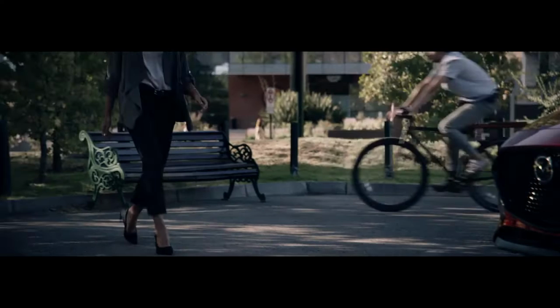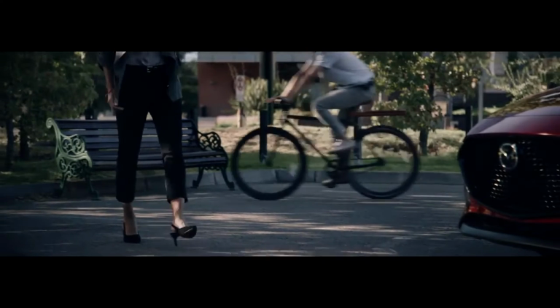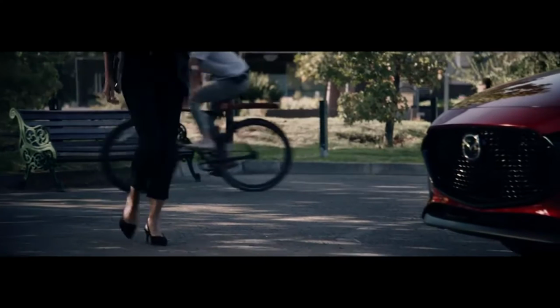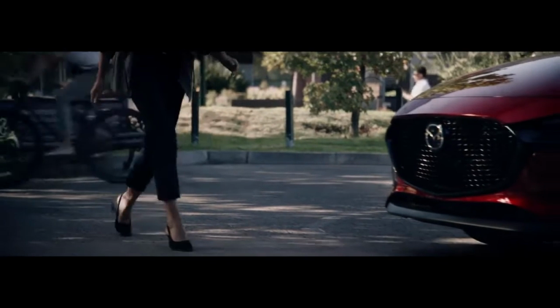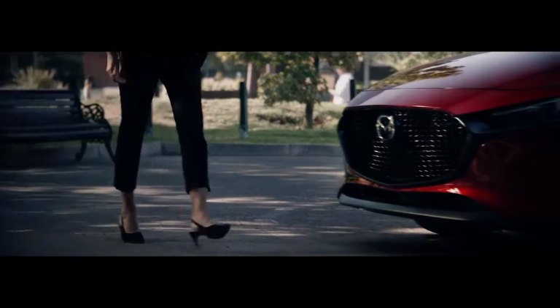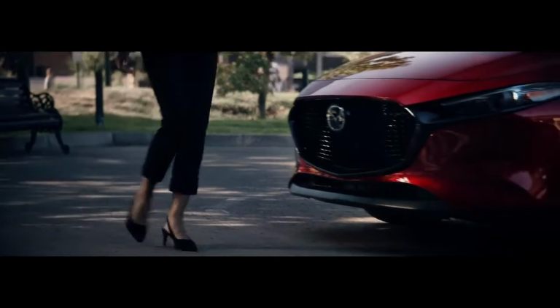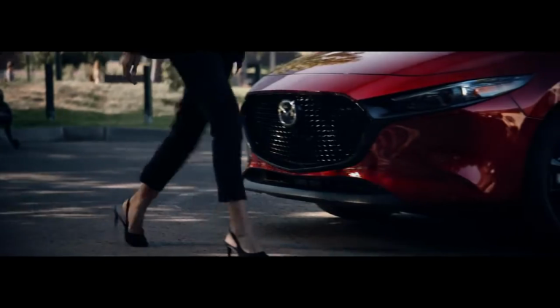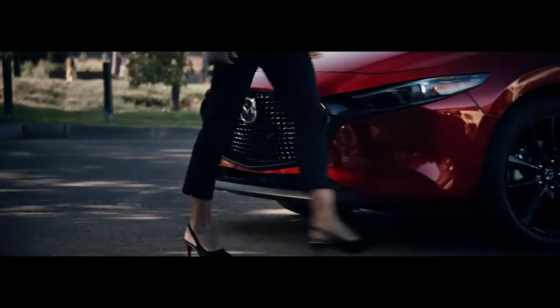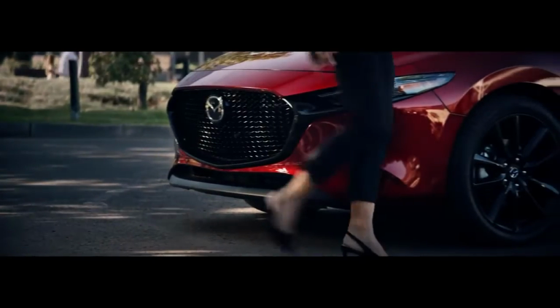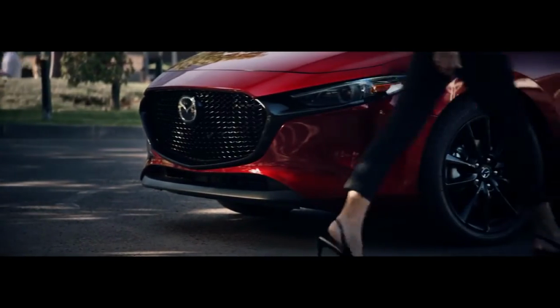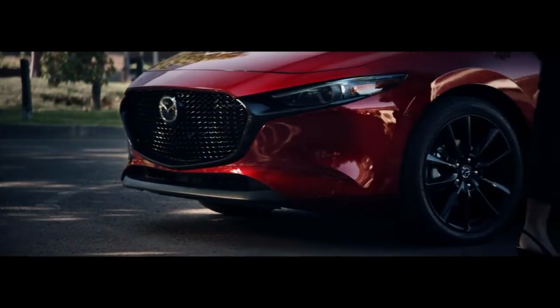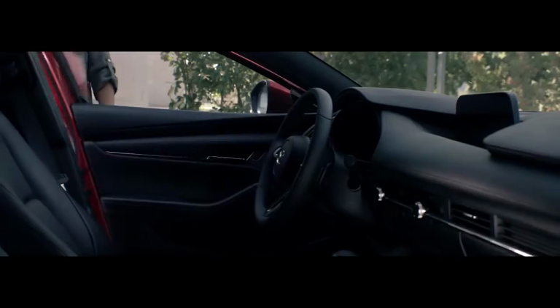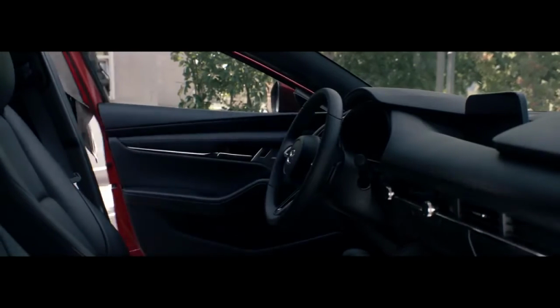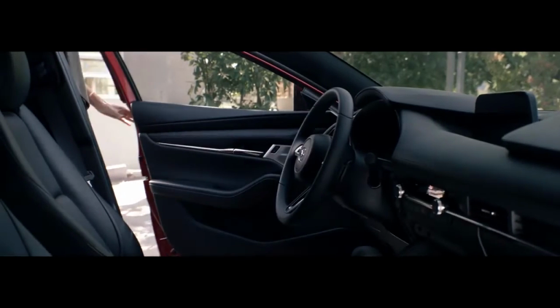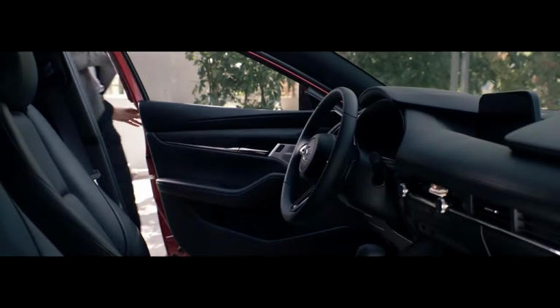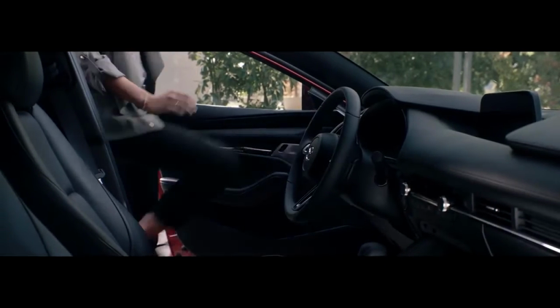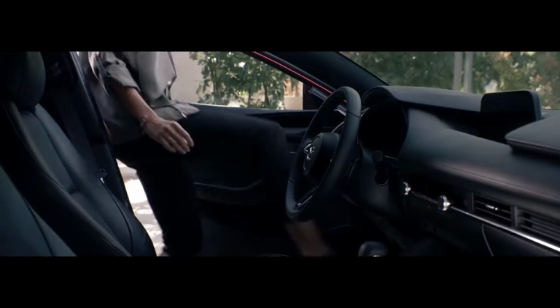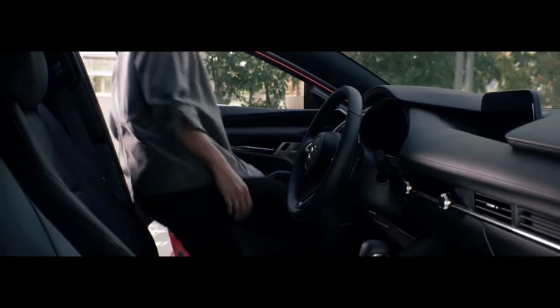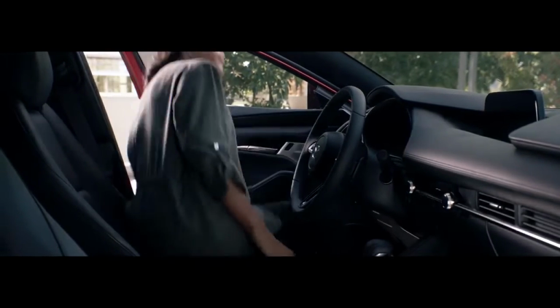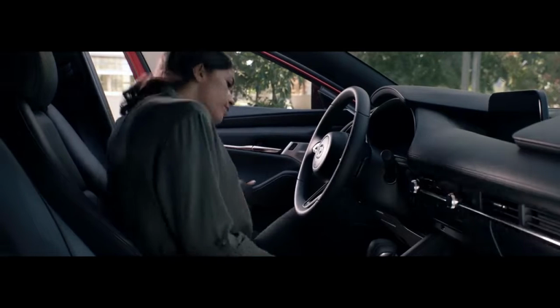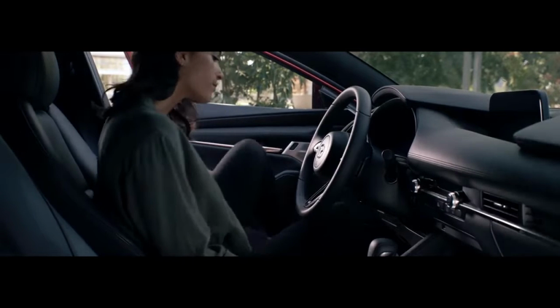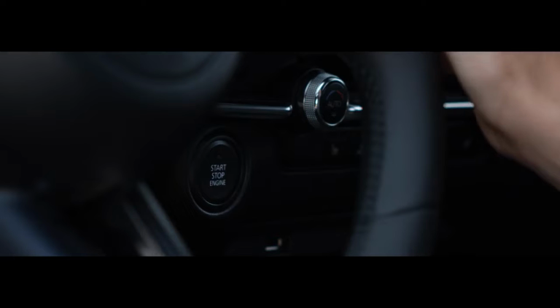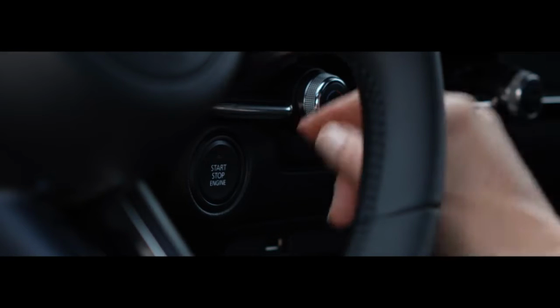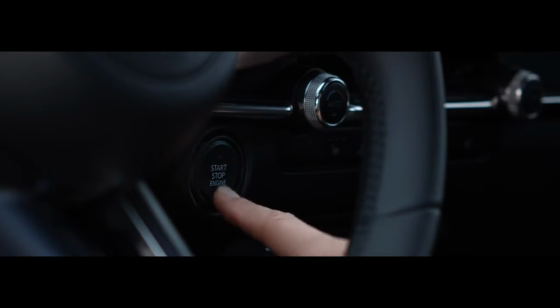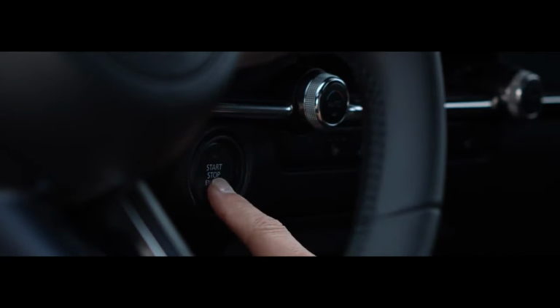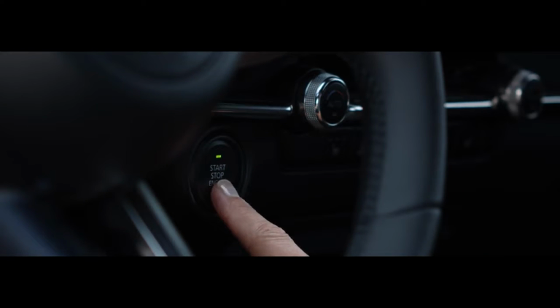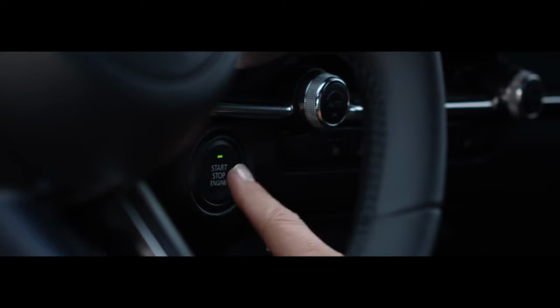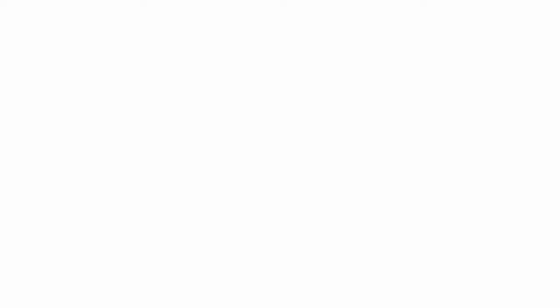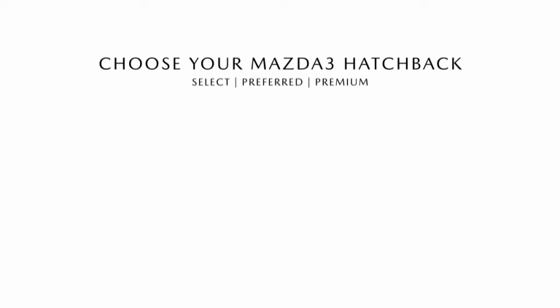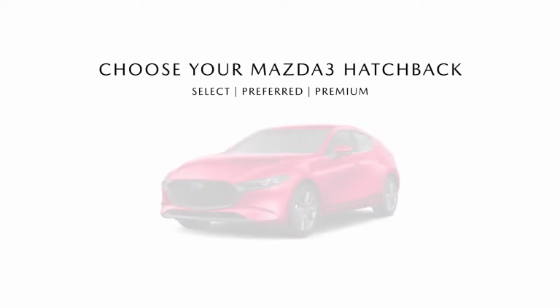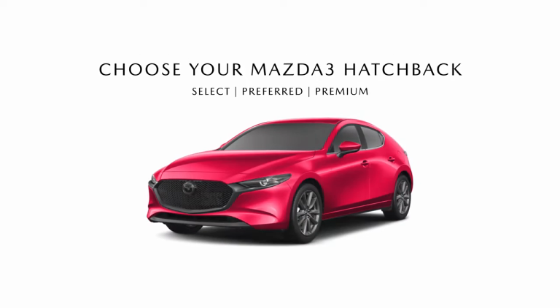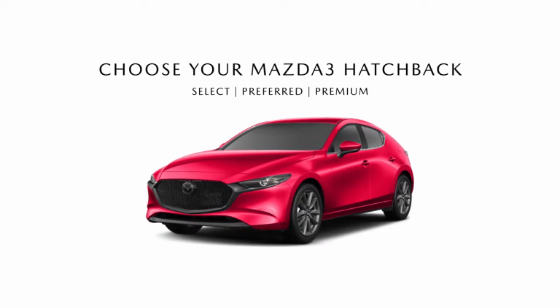It's exciting and beautiful, it's a free spirit ready to fly. The Mazda 3 hatchback is designed for those who are determined to follow their convictions and break the bounds of conventional wisdom. Choose from three models starting with the select and moving through the well-equipped premium.